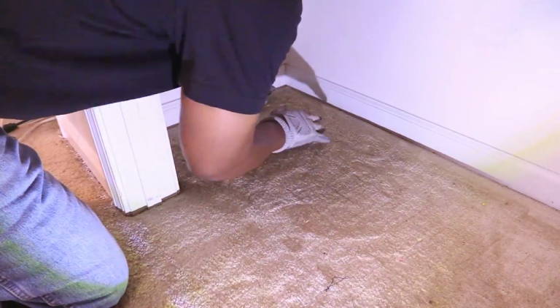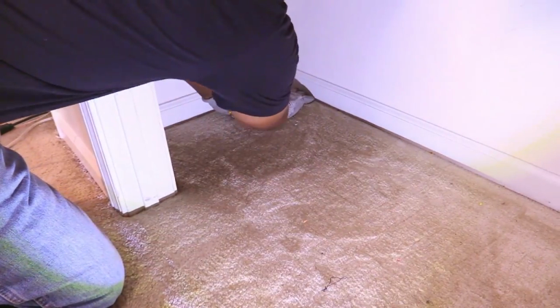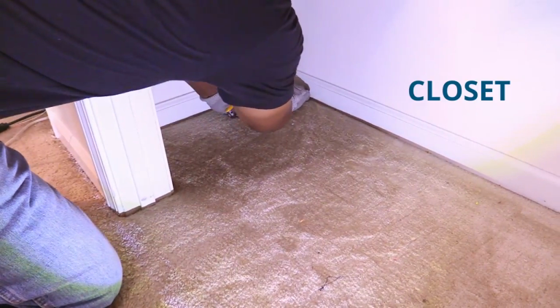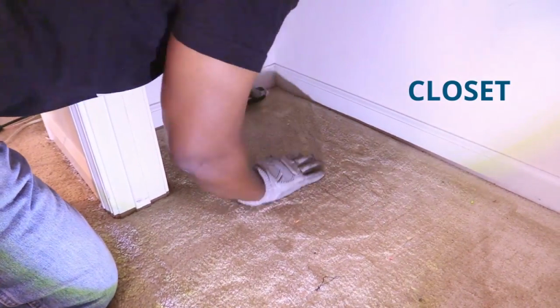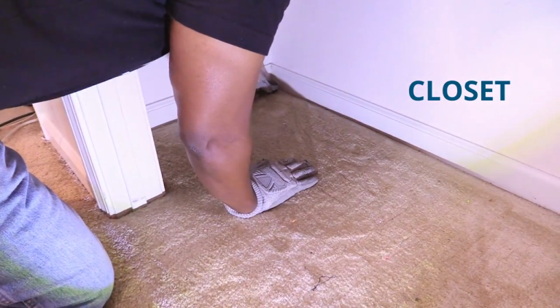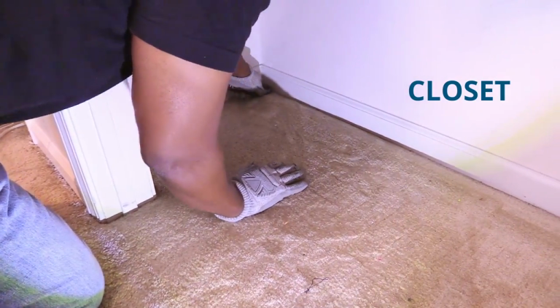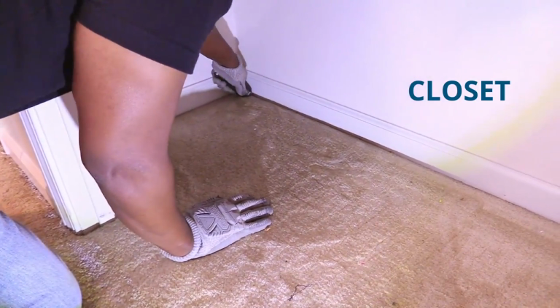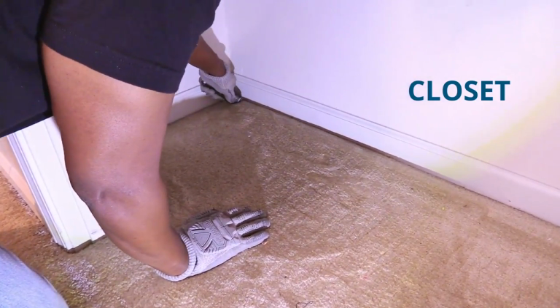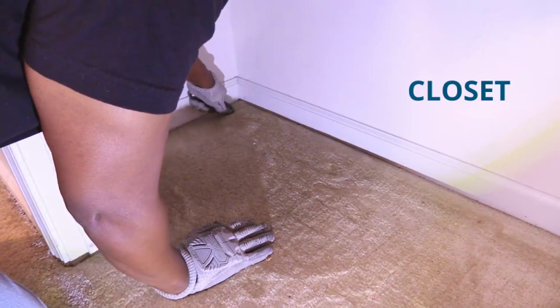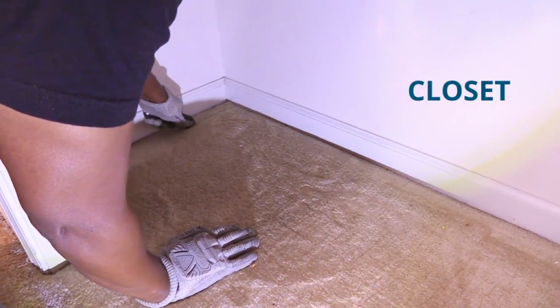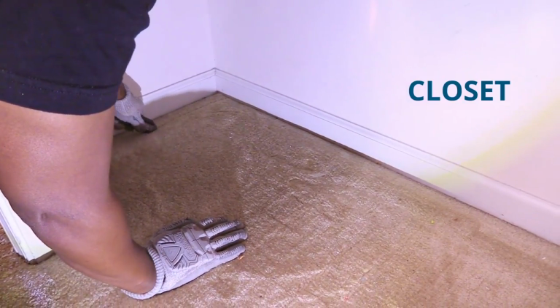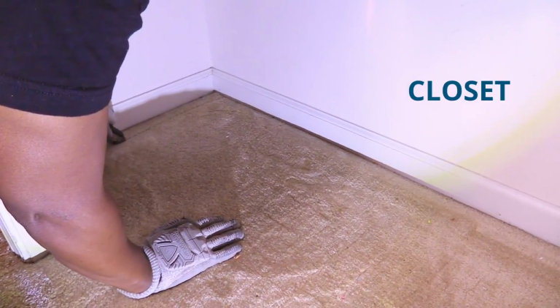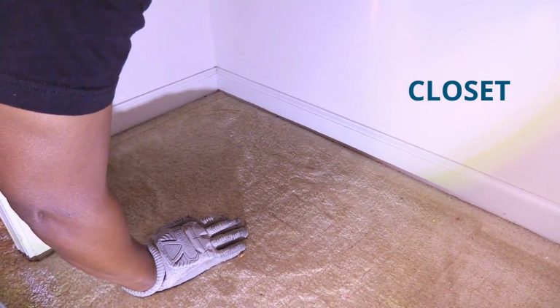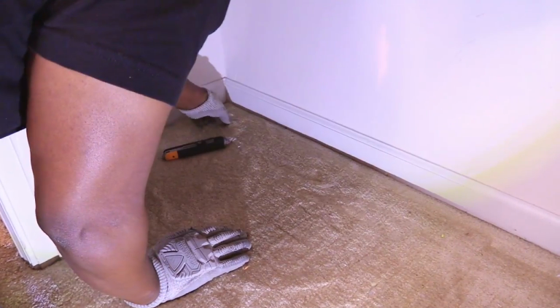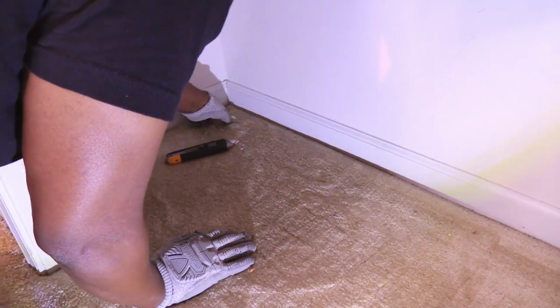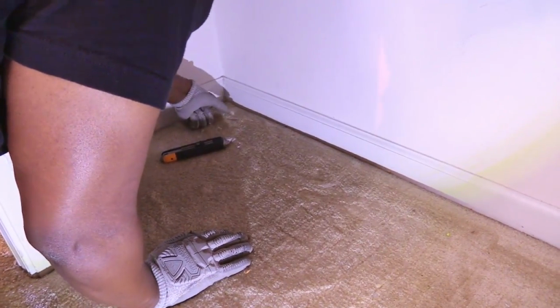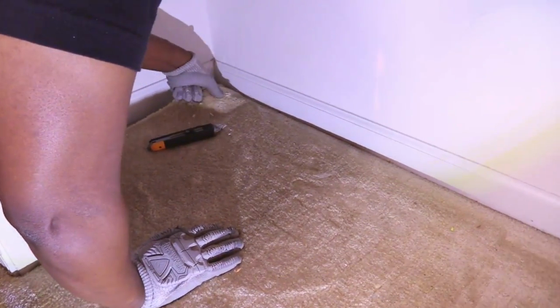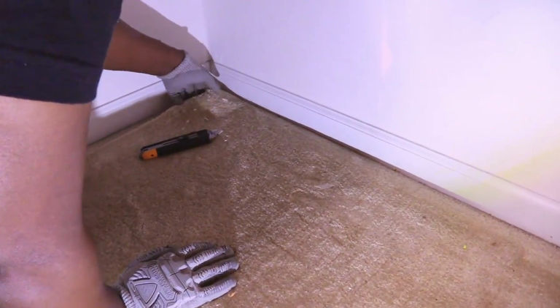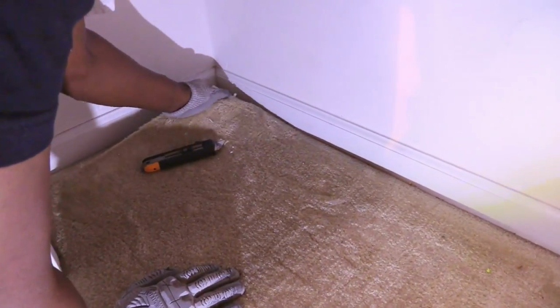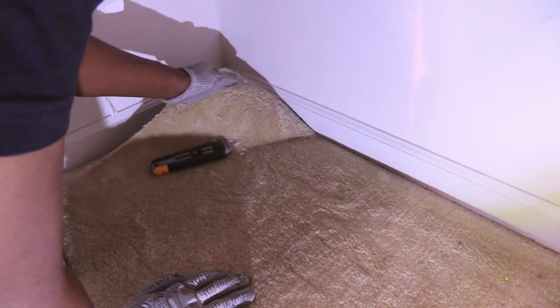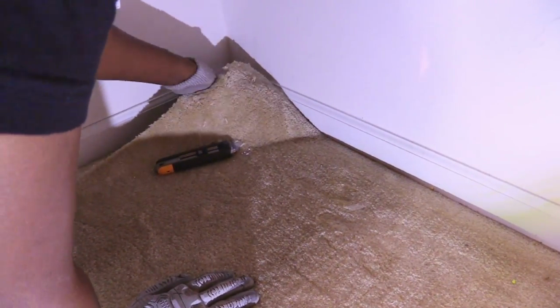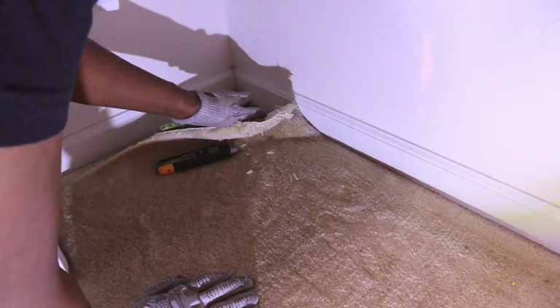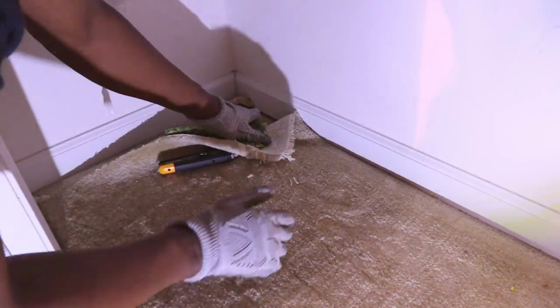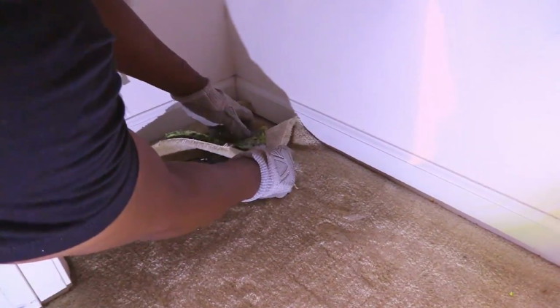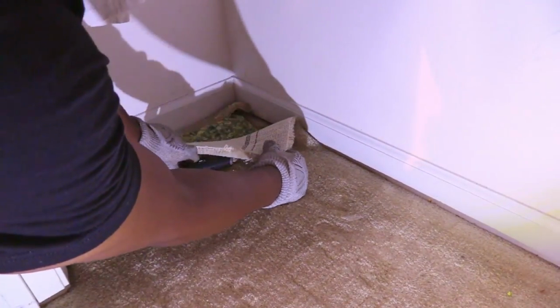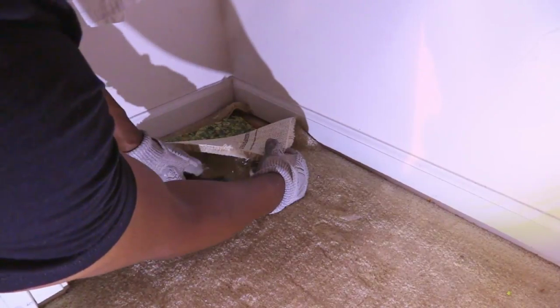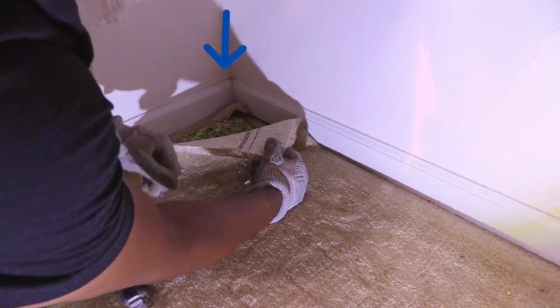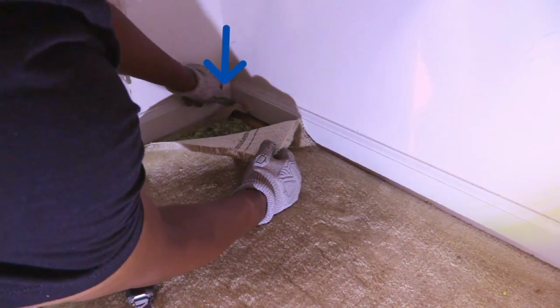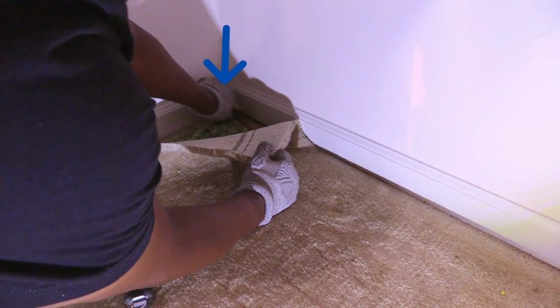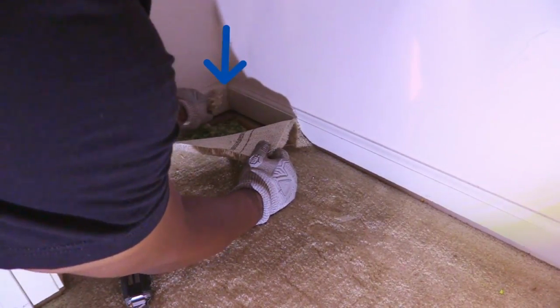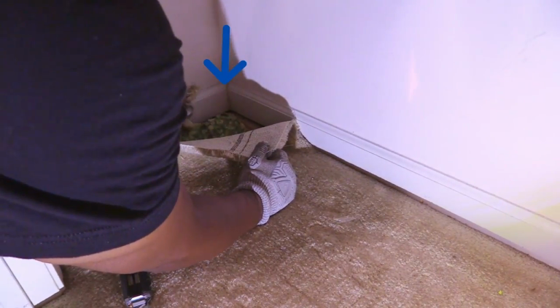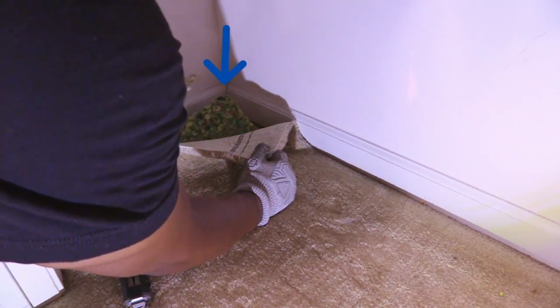You can make the same kind of cut for your closet carpet as well. It really doesn't matter what shape the cut is, as long as you're able to pull up the carpet without cutting yourself on the tack strip nails.